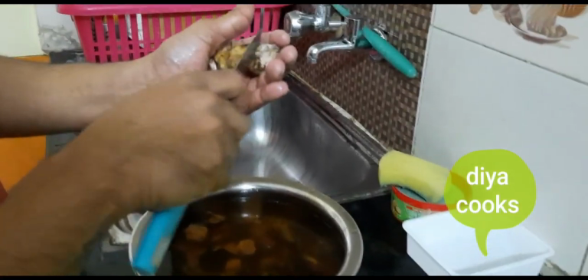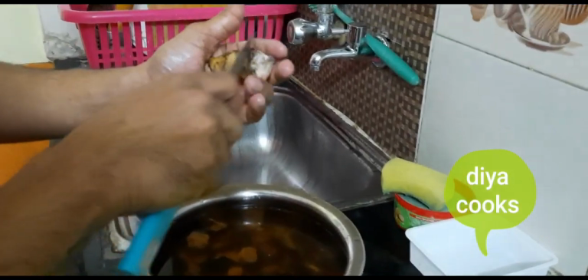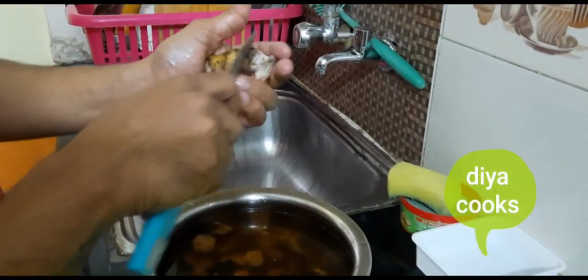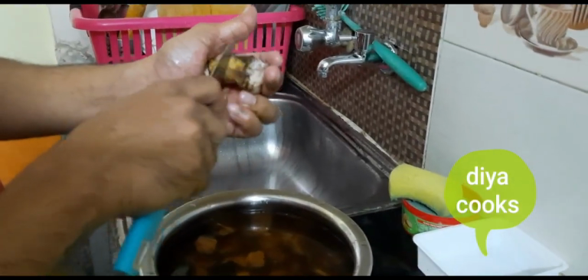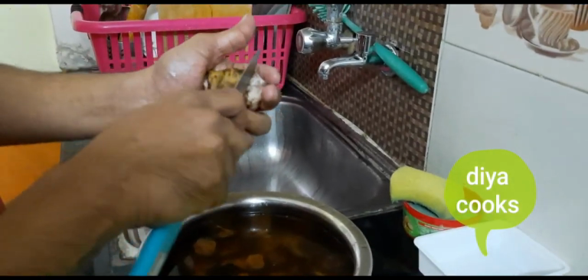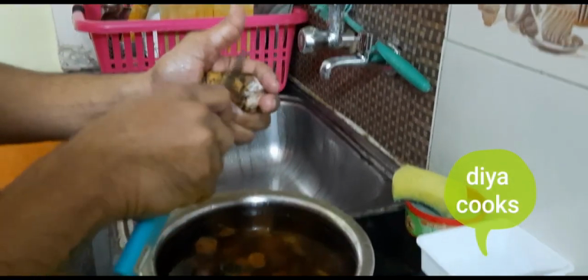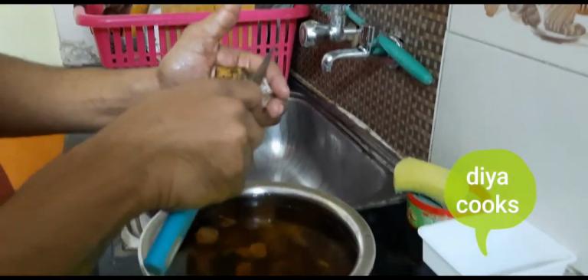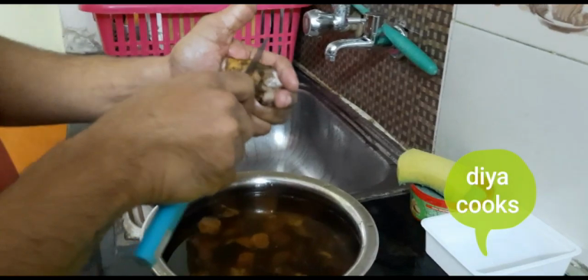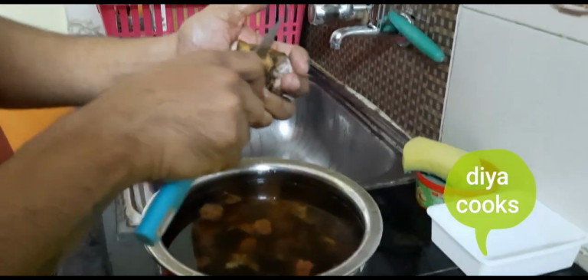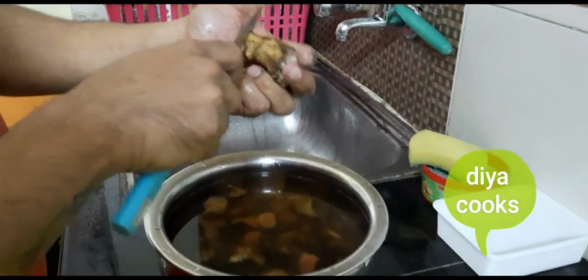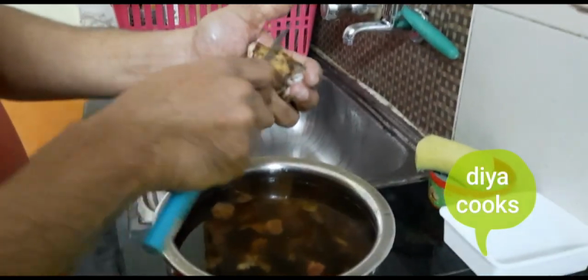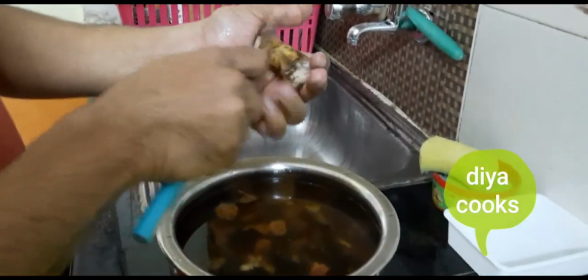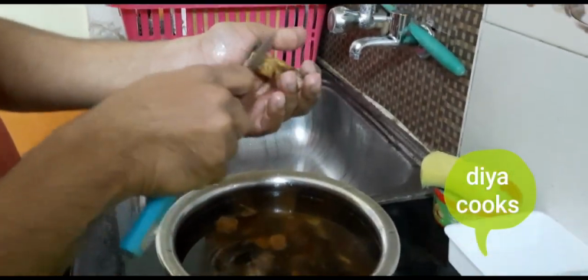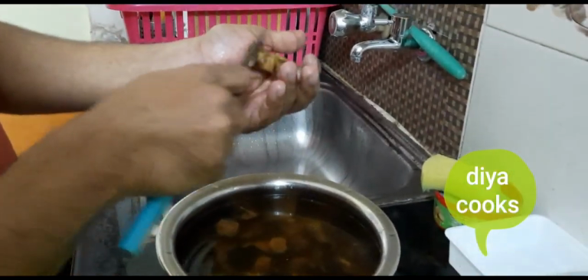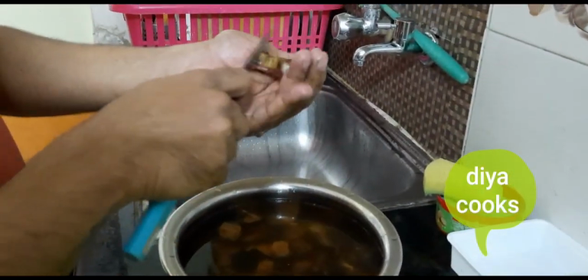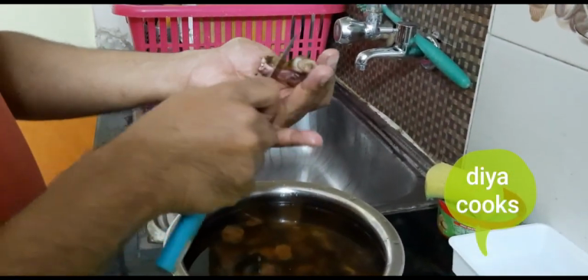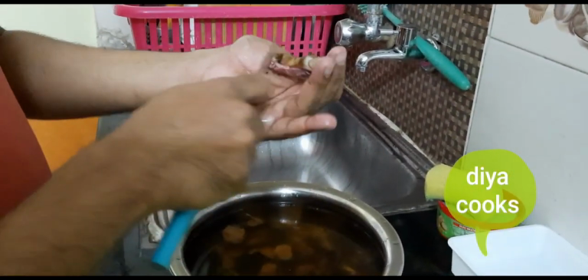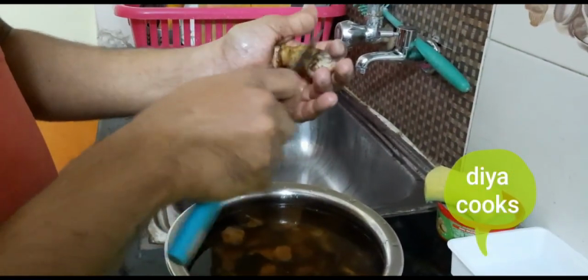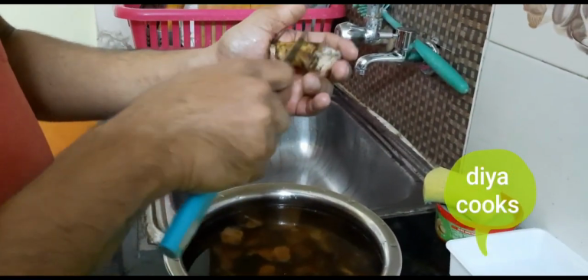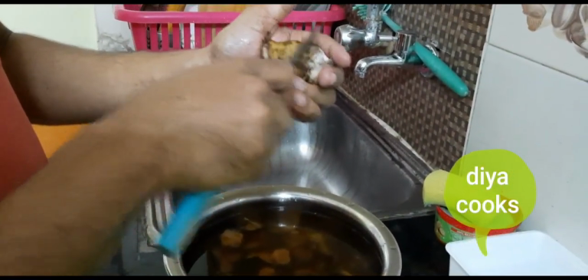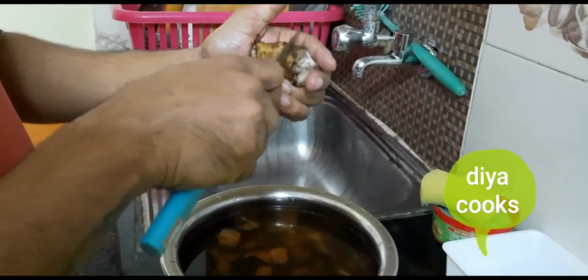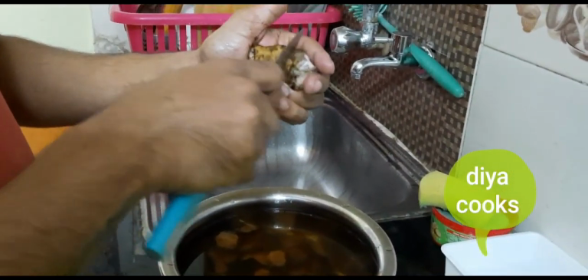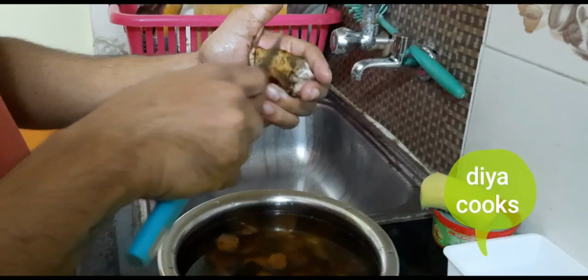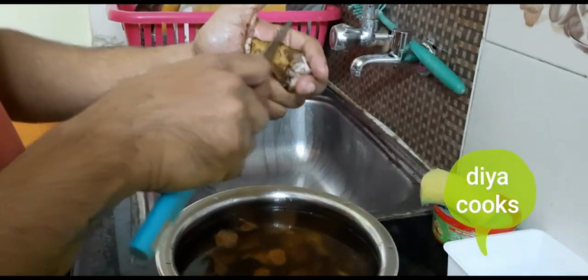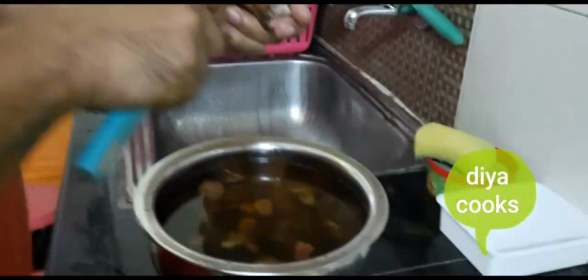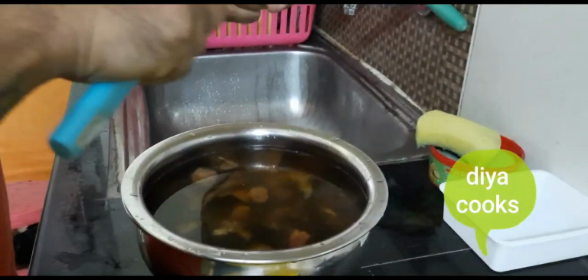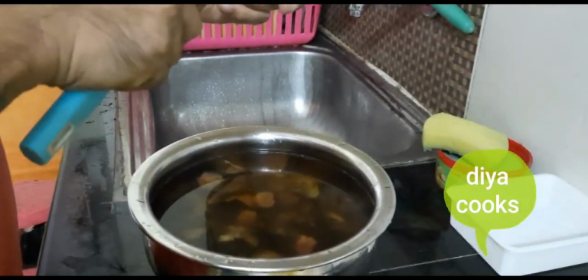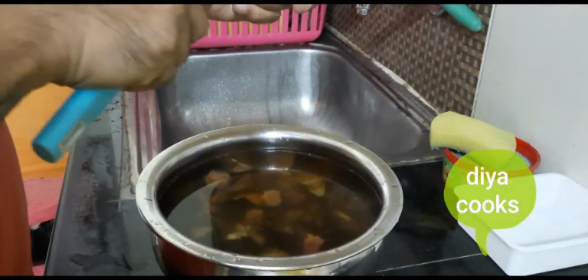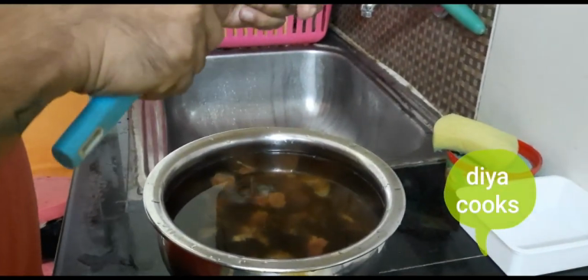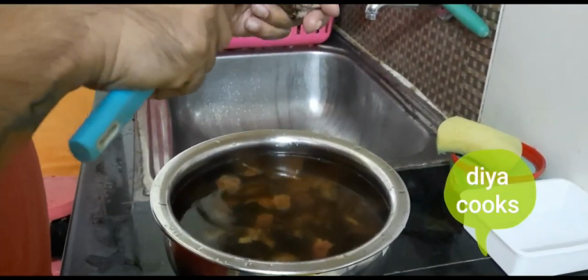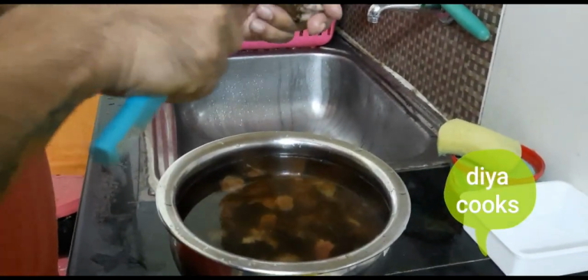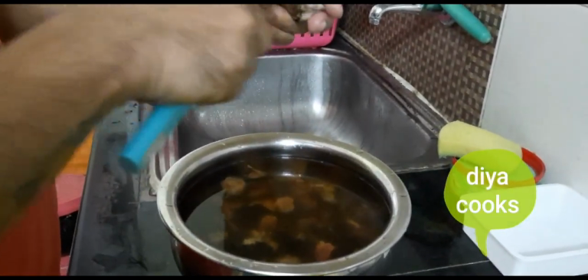We are going to clean it up. We are going to soak it for 15 minutes in room temperature water.